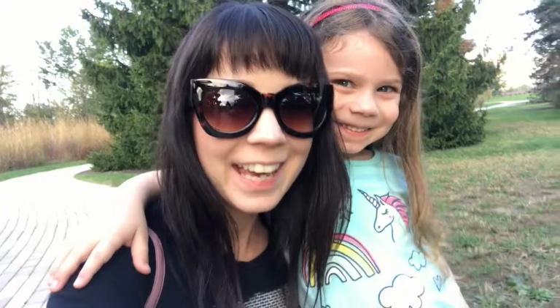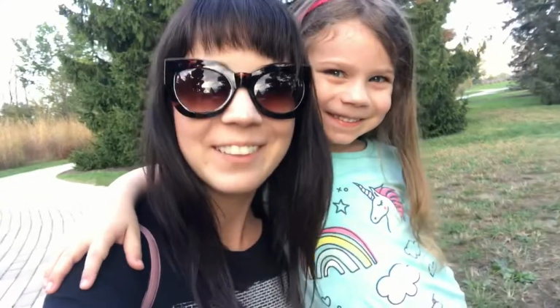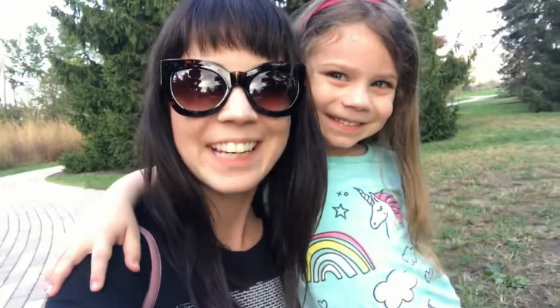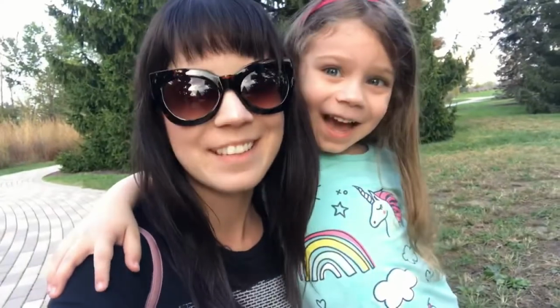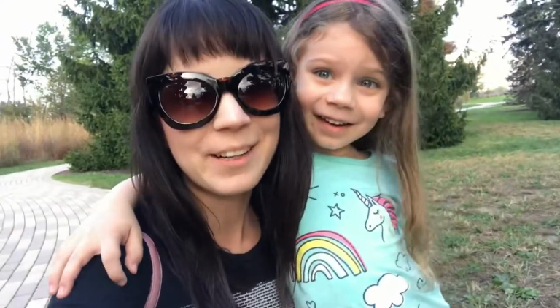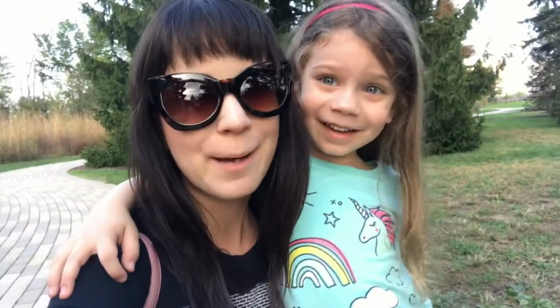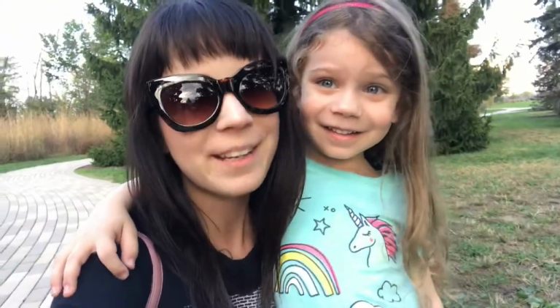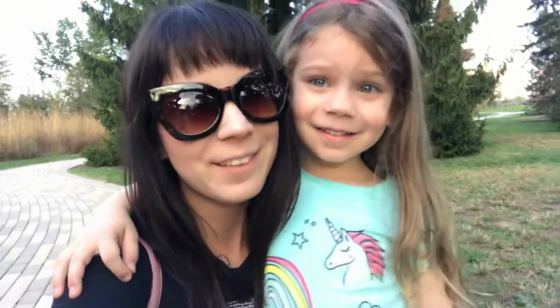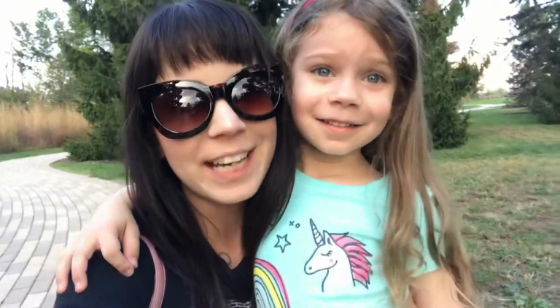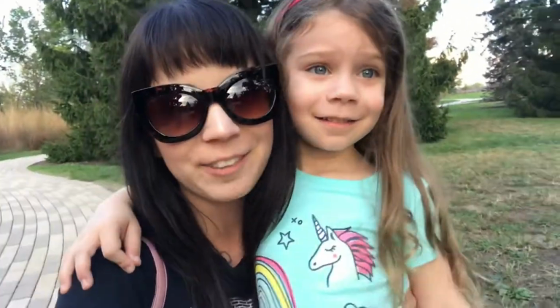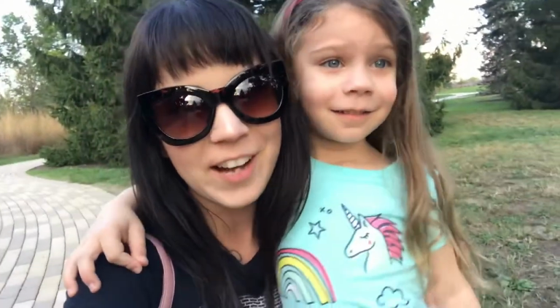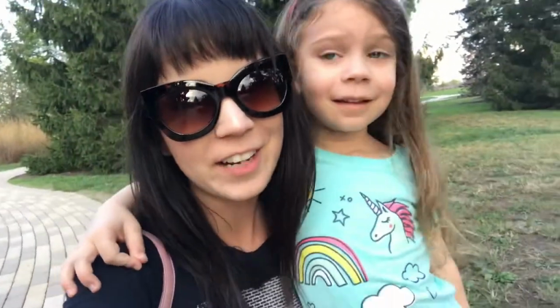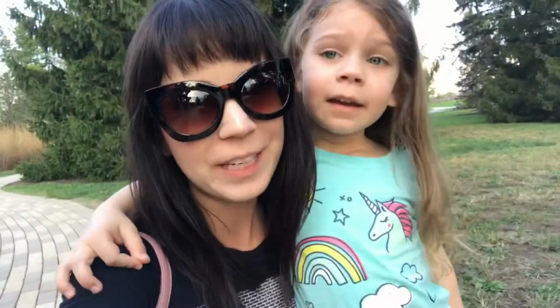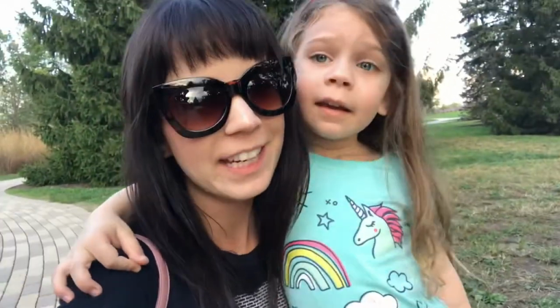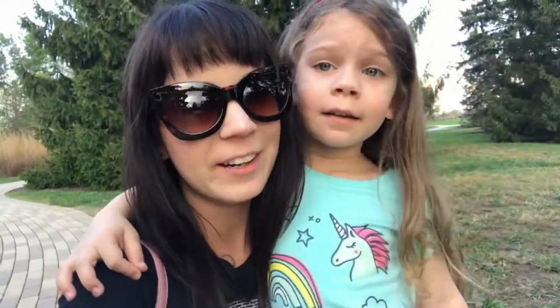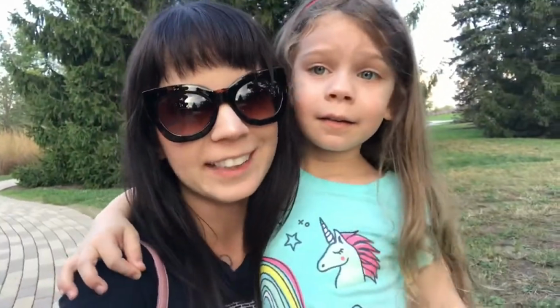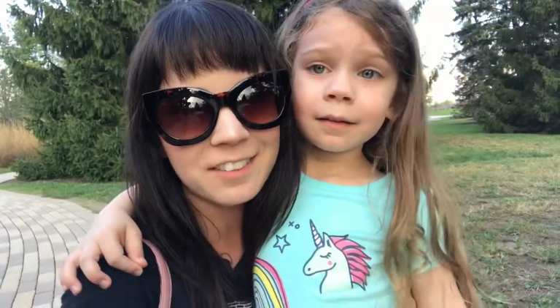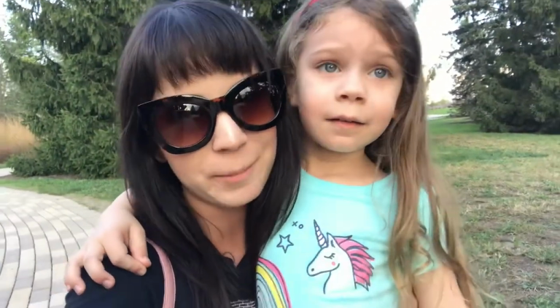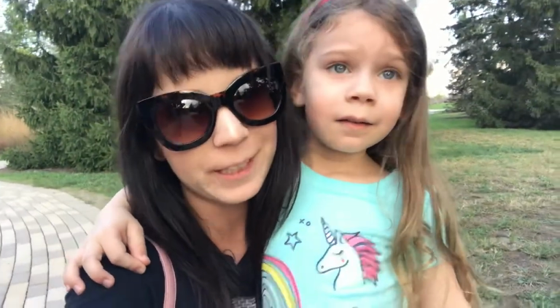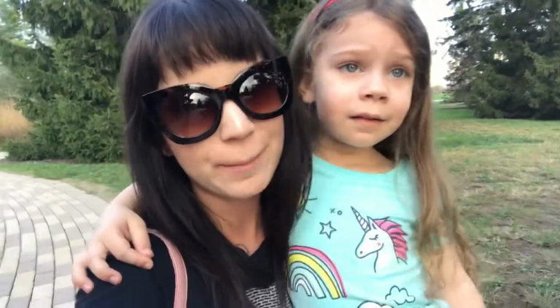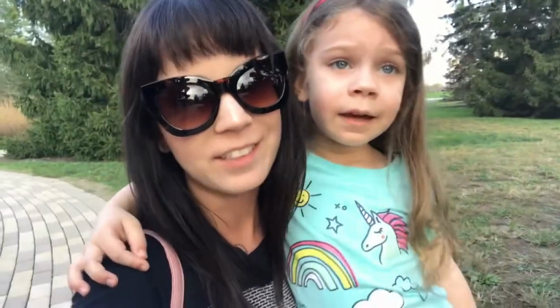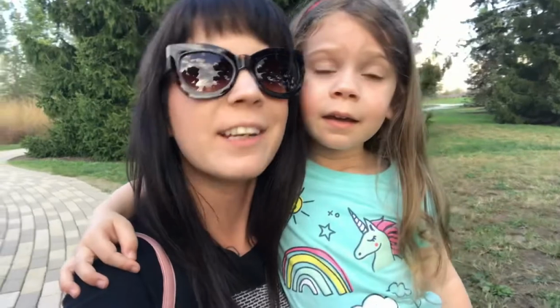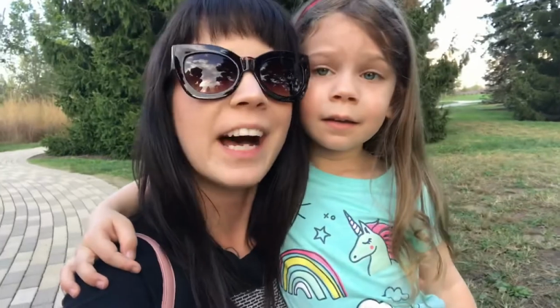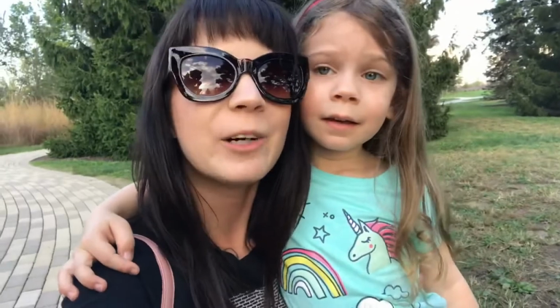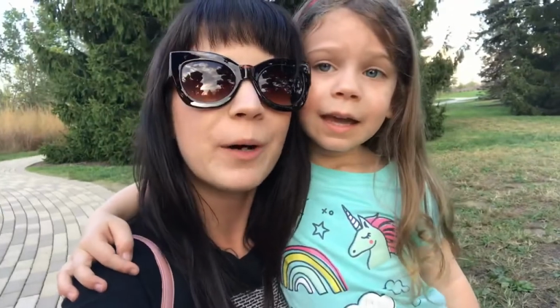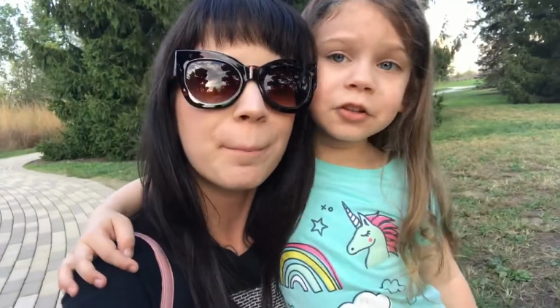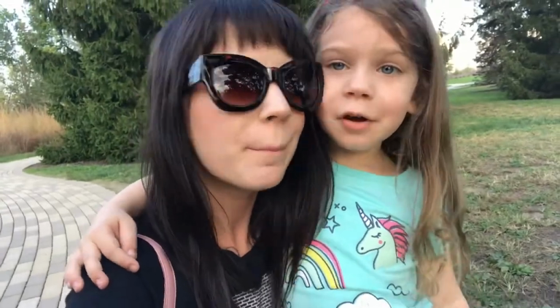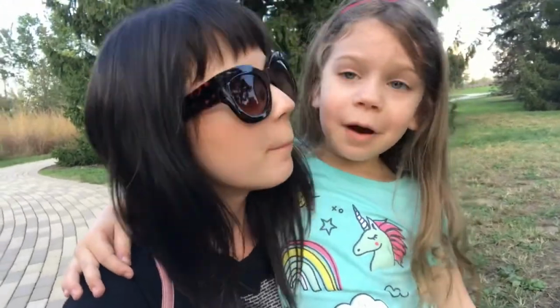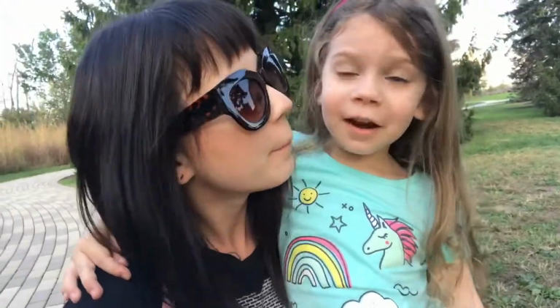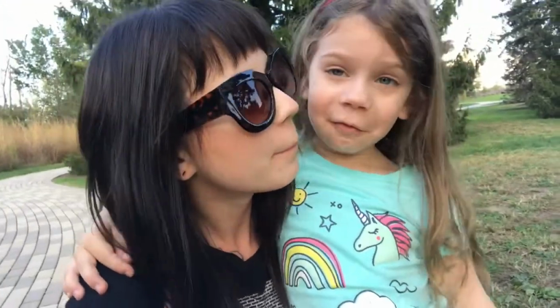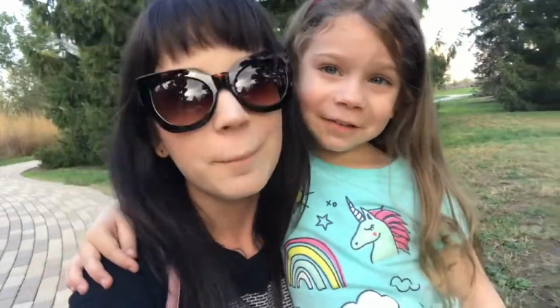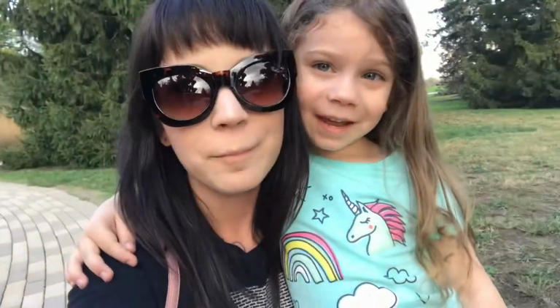Hello guys and welcome to another vlog. We are at Cox Arboretum in Dayton, Ohio. And do you know where we are going today?